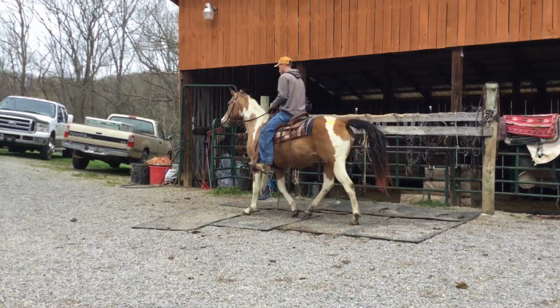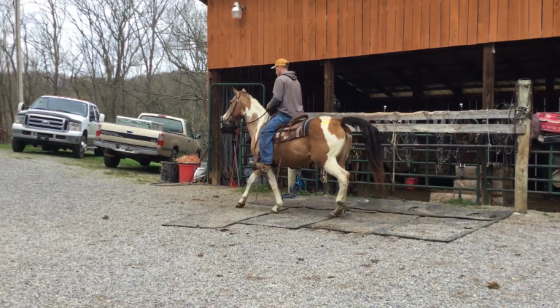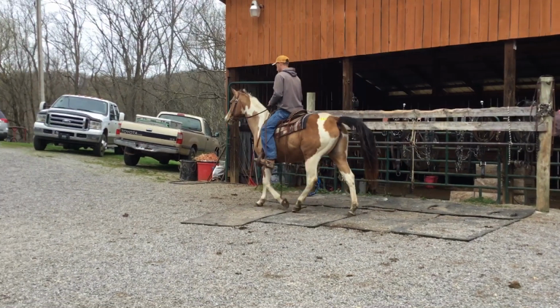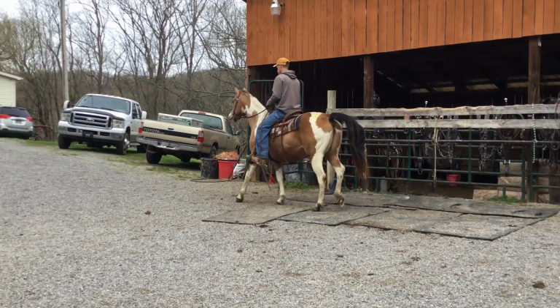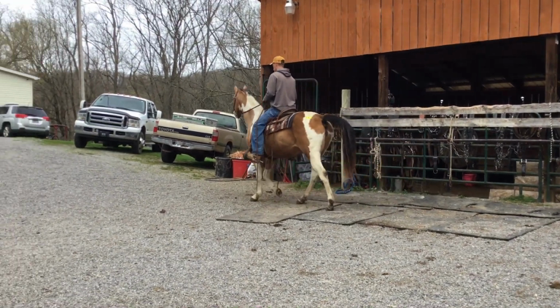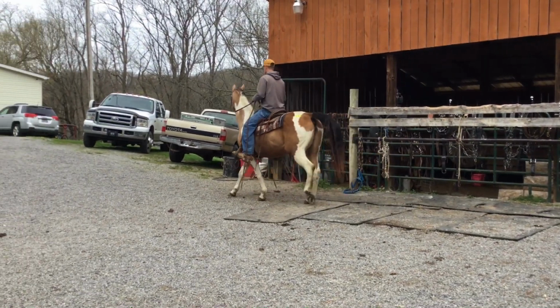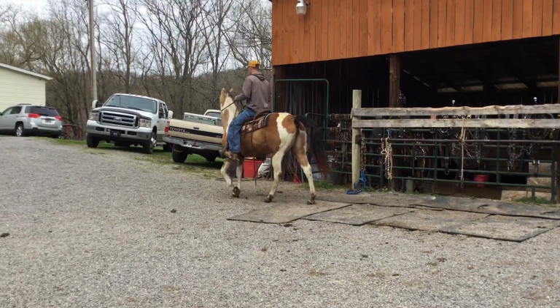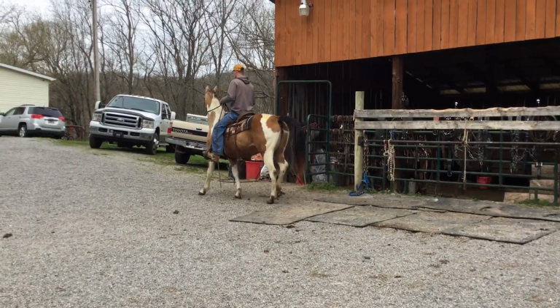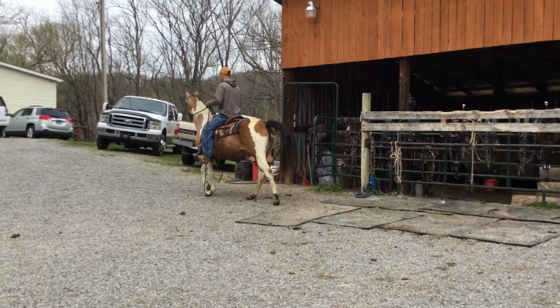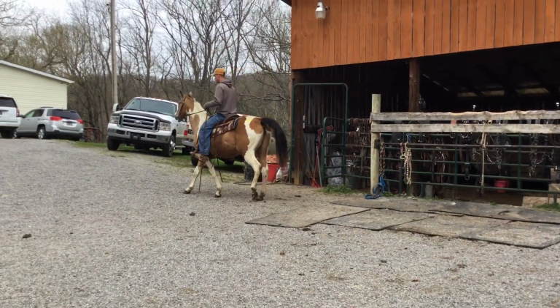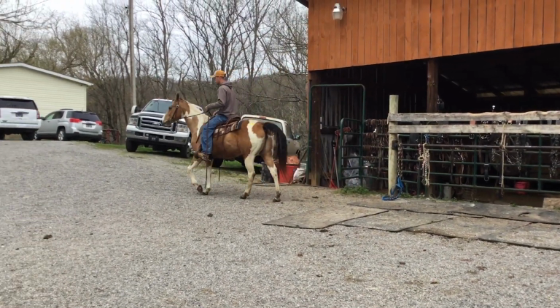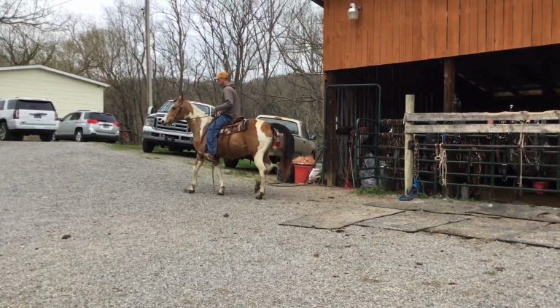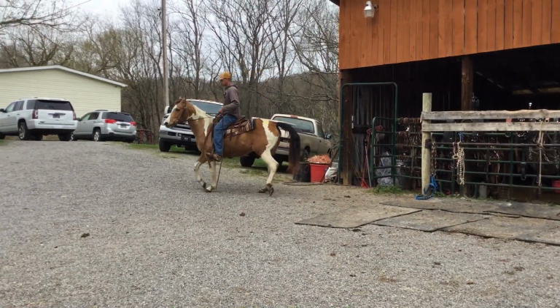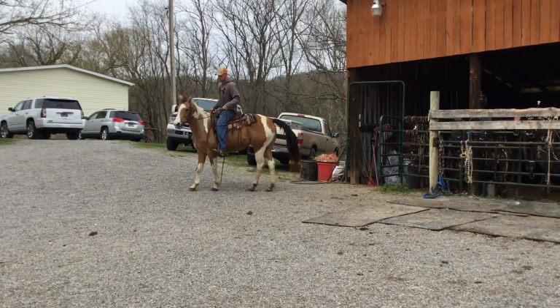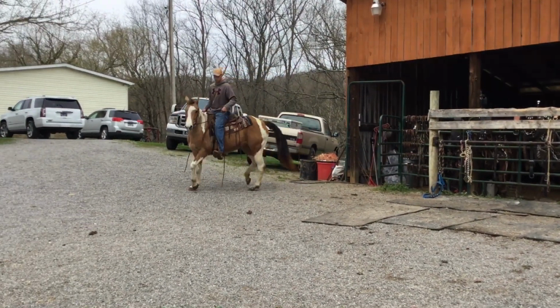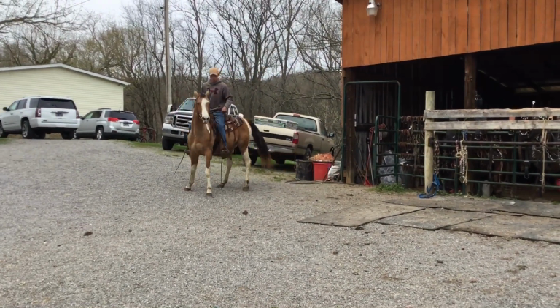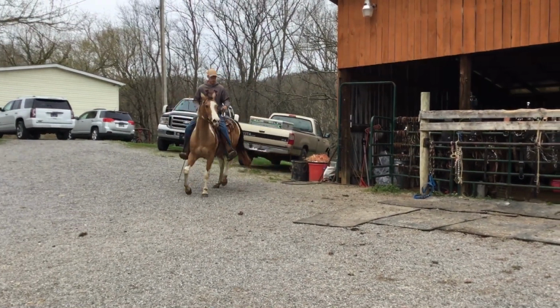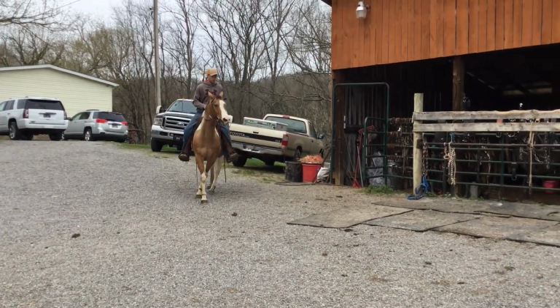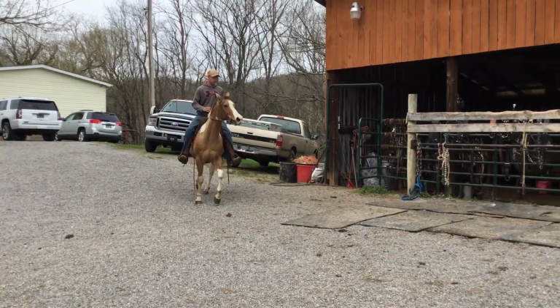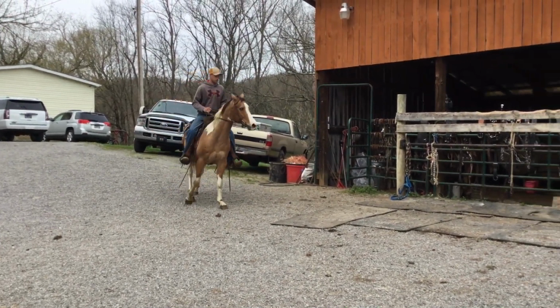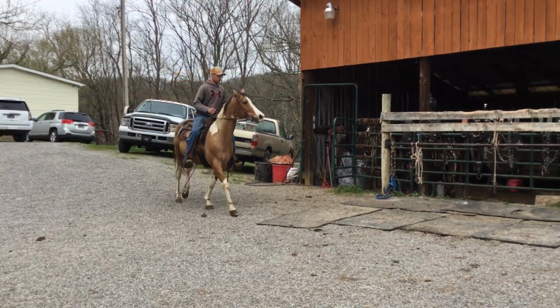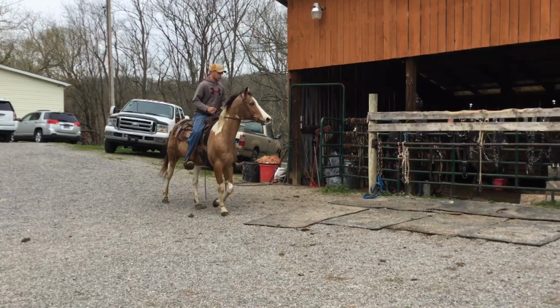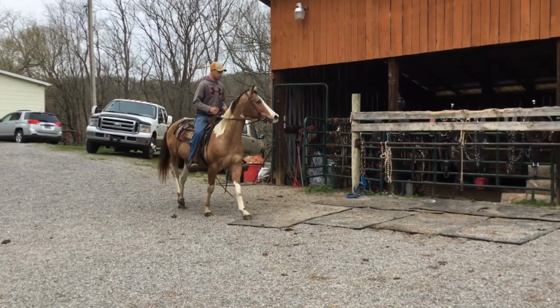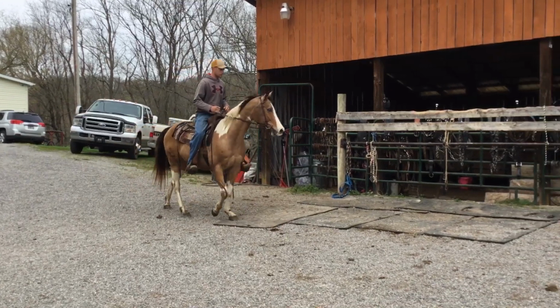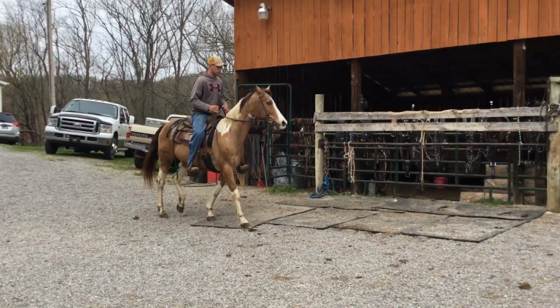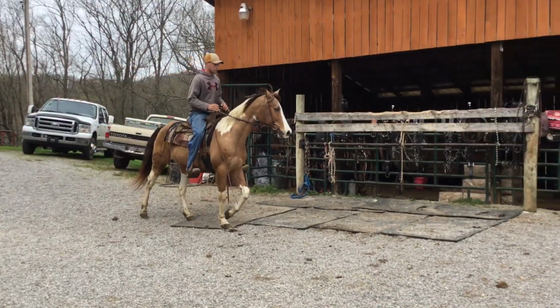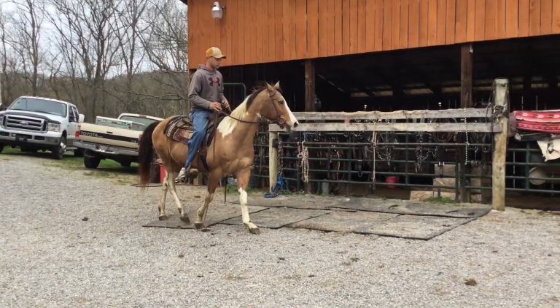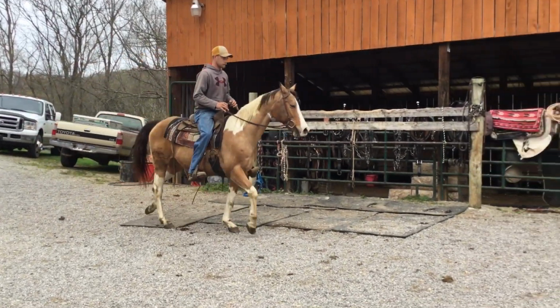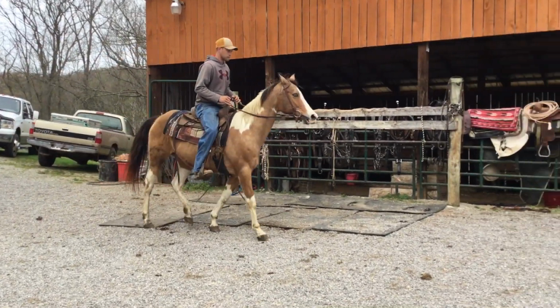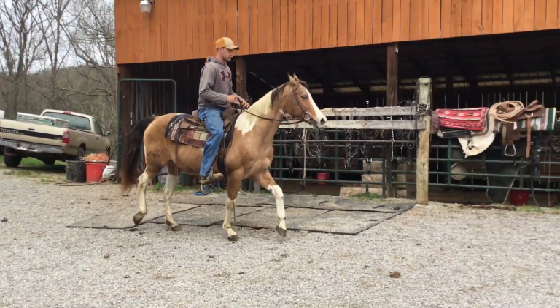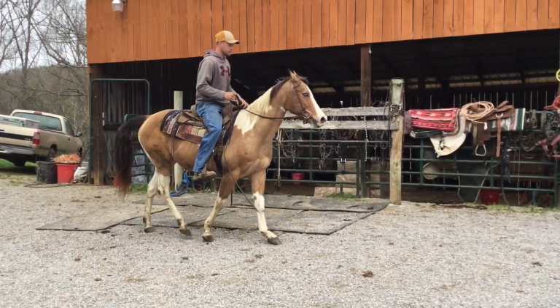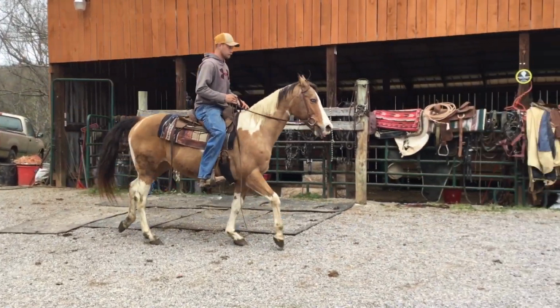Rides the best. Lopes. Jogs. Walks. Backs up. You can open and shut gates on her. Really broke. Price on her is $1,850.